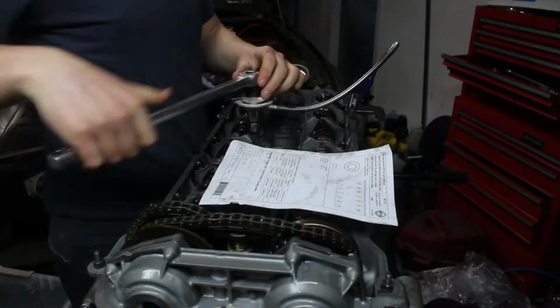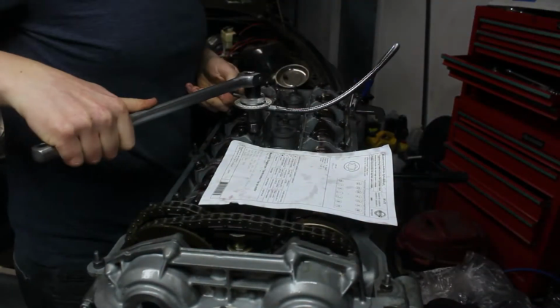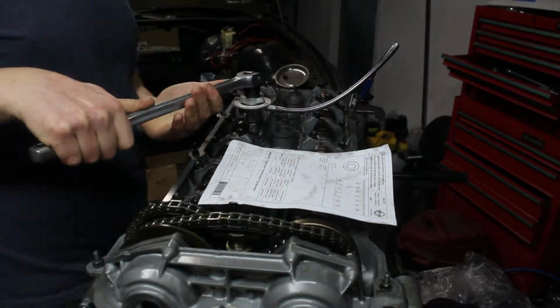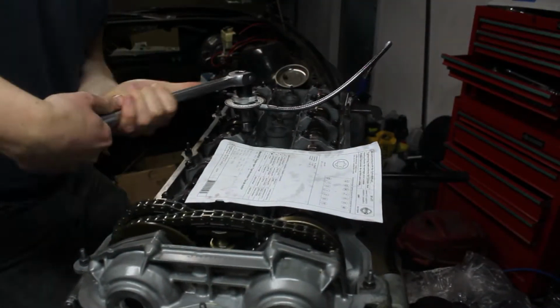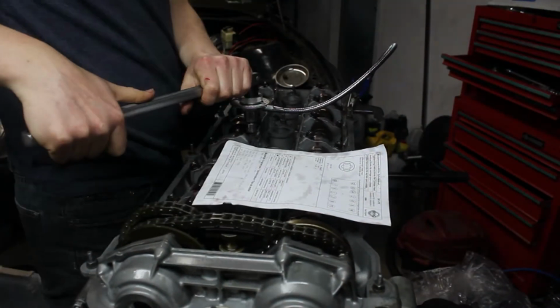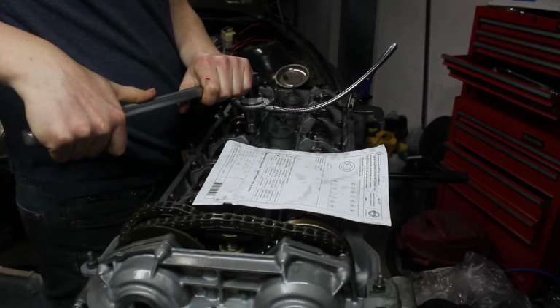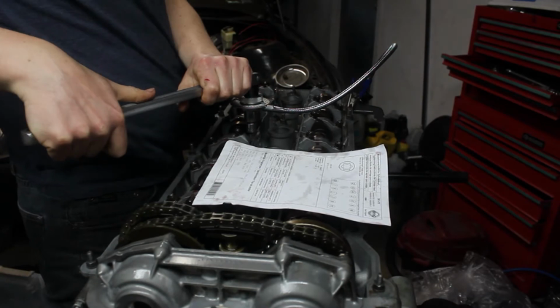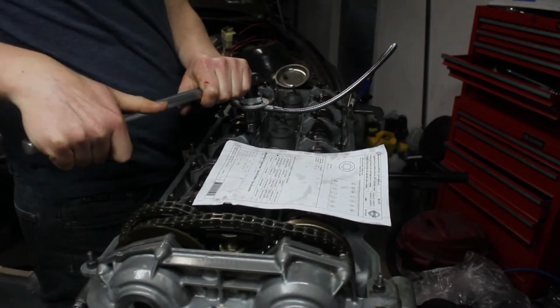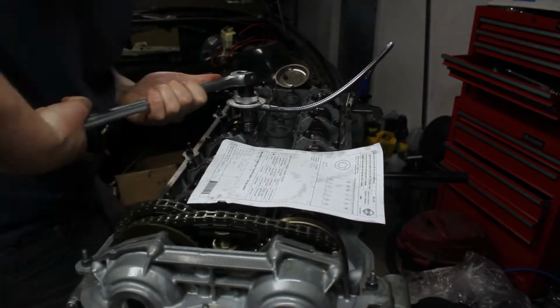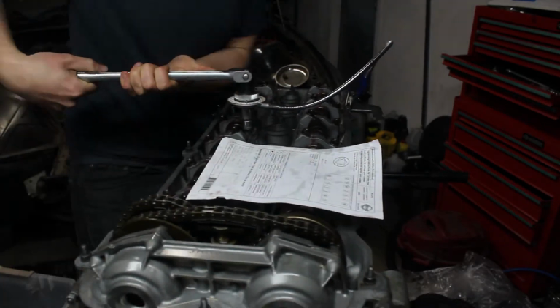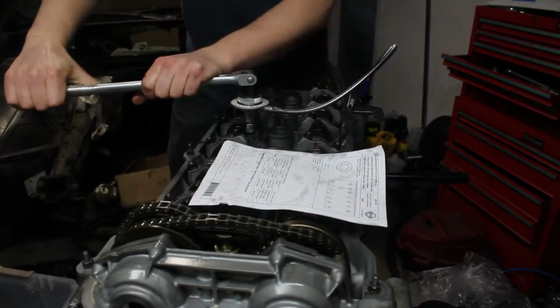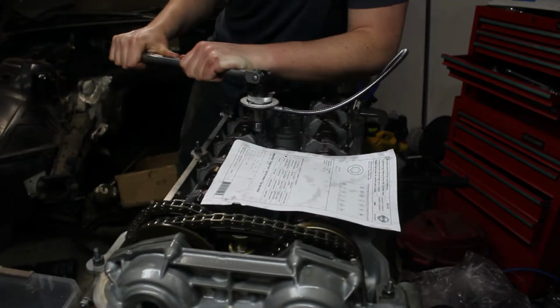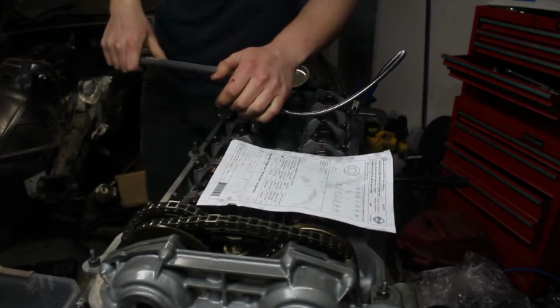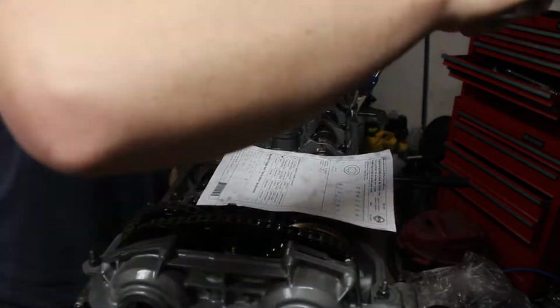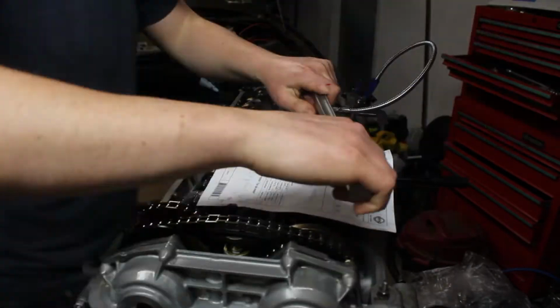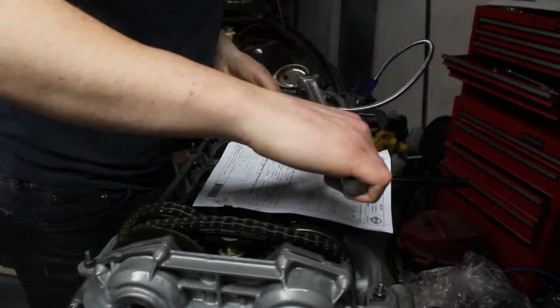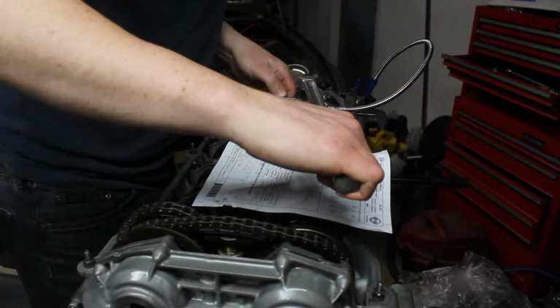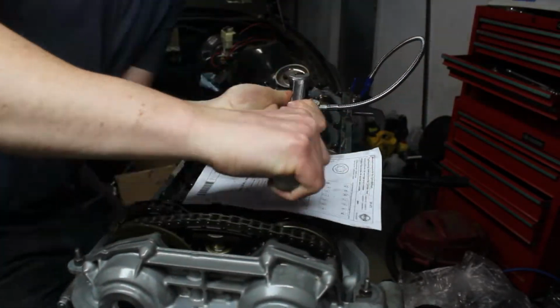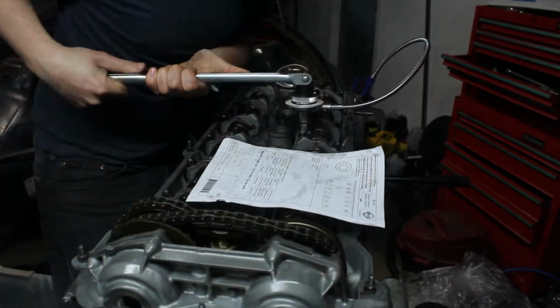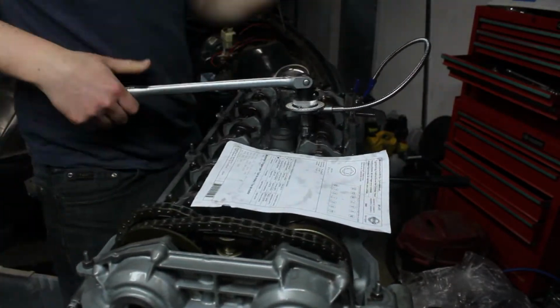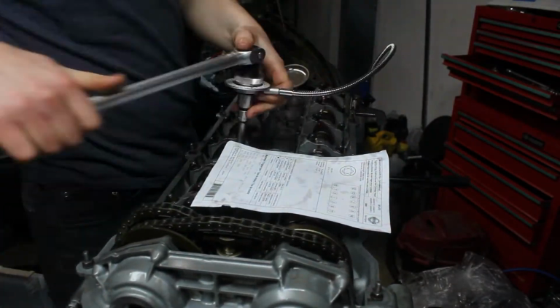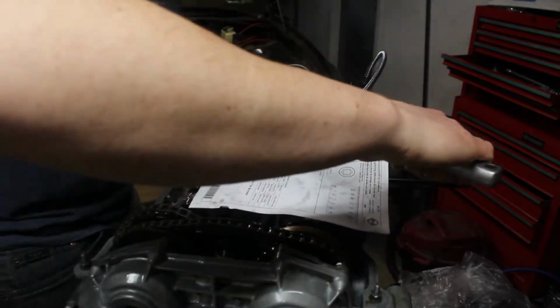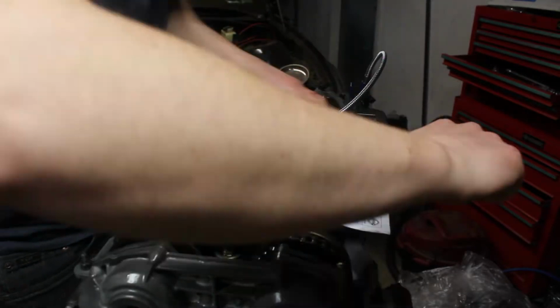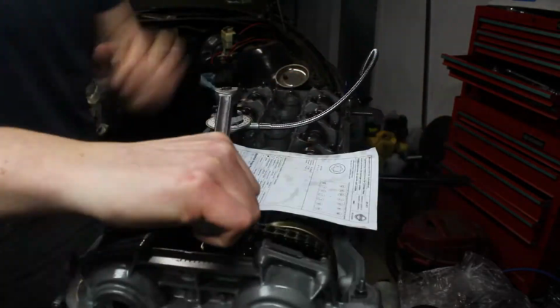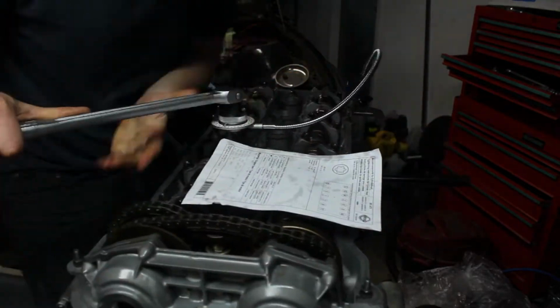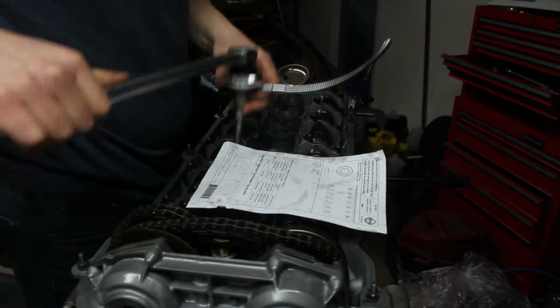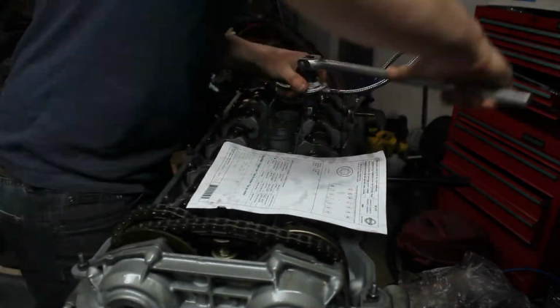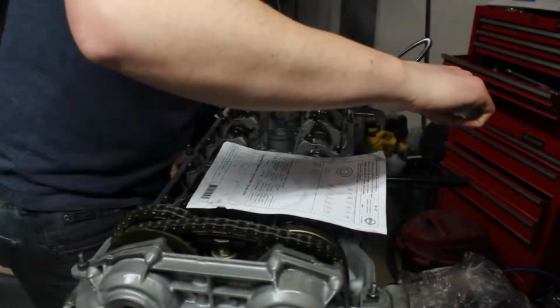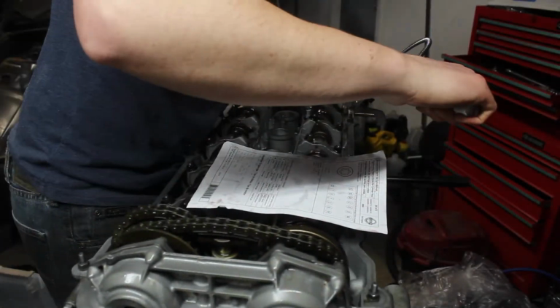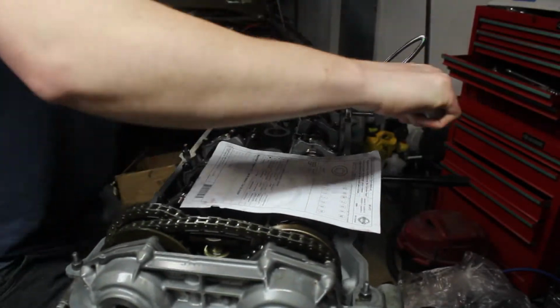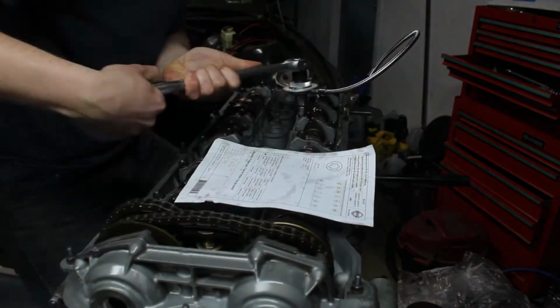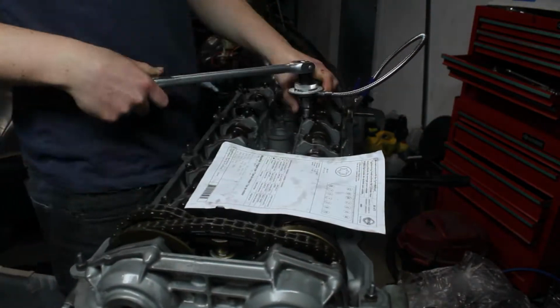I hadn't torqued the head bolts yet, because I was waiting for the angle measurement tool to arrive. I followed the sheet that came with the bolts, starting at a preliminary torque and then torquing in two more stages, 90 degrees both times and in the written order.